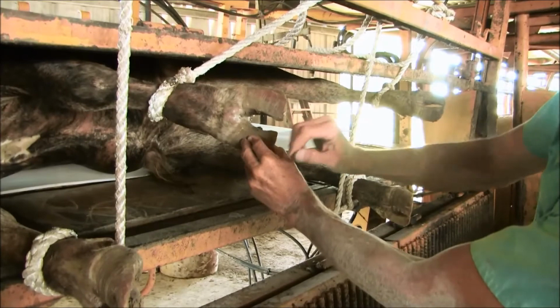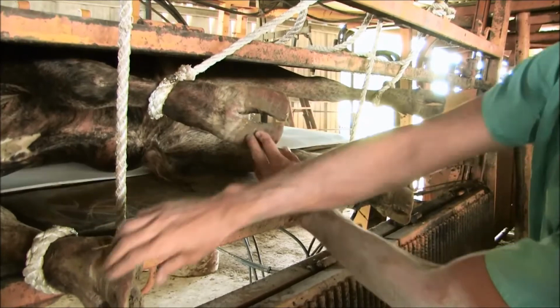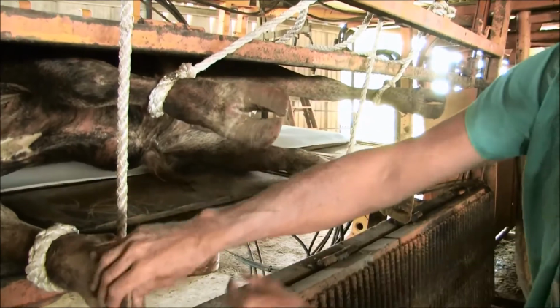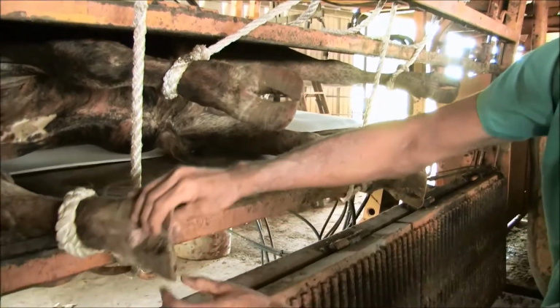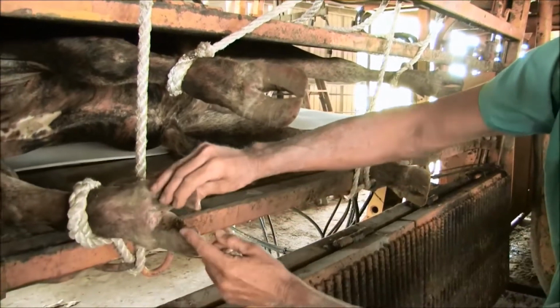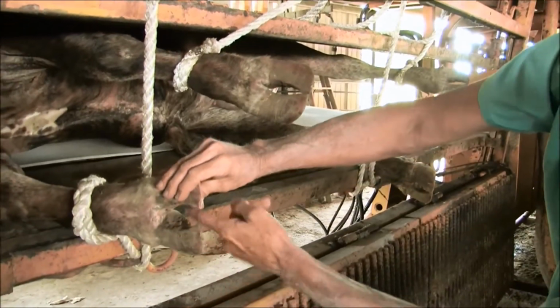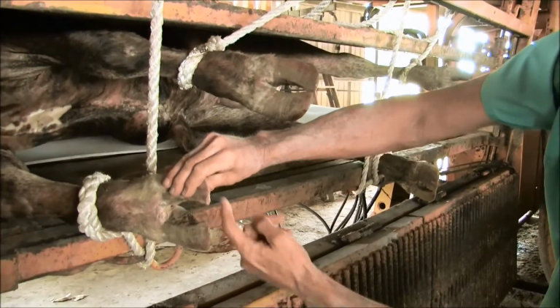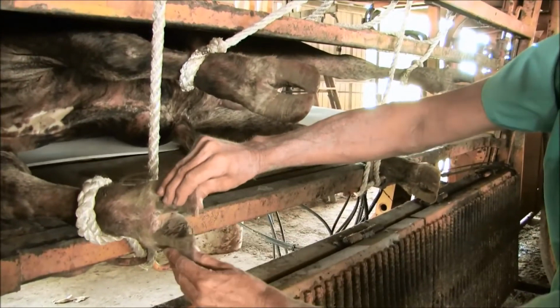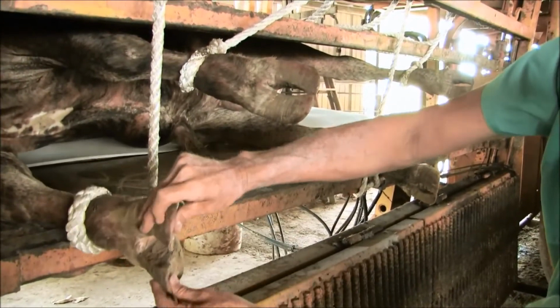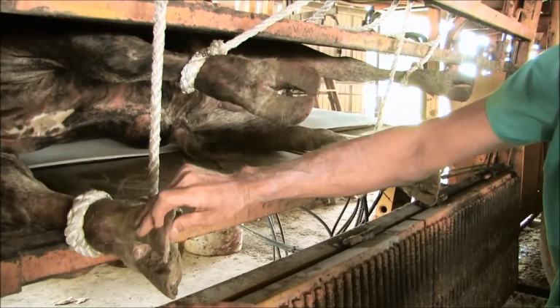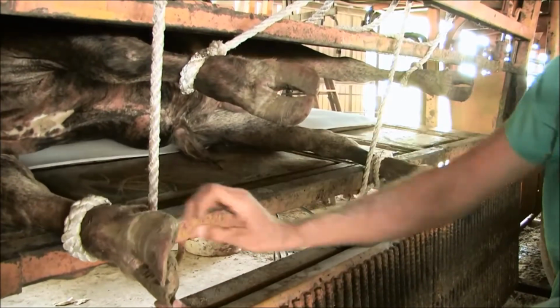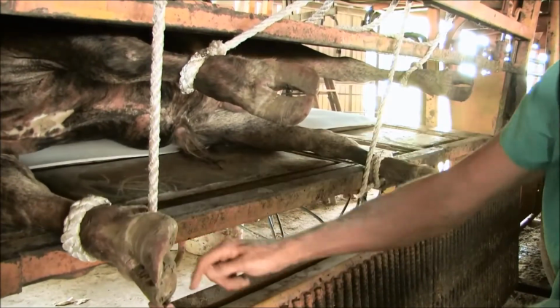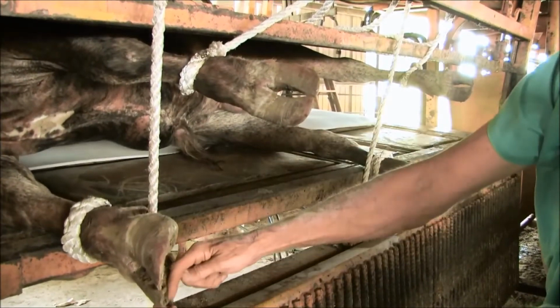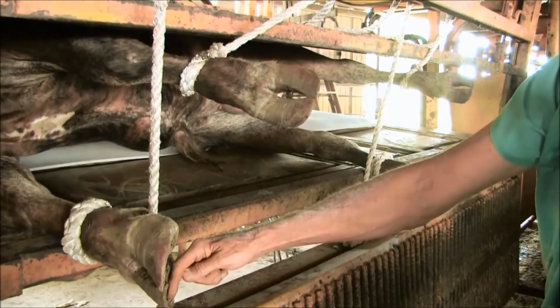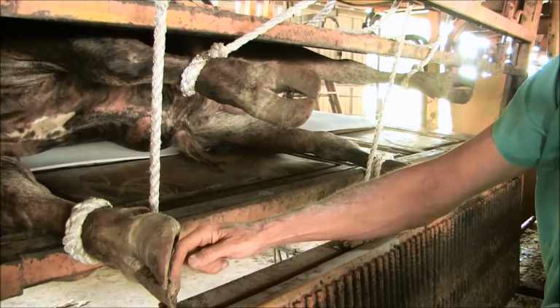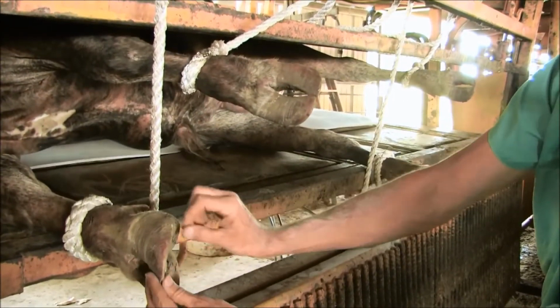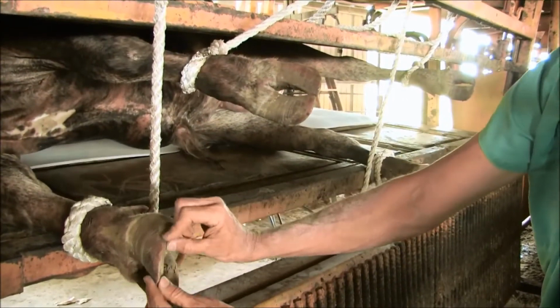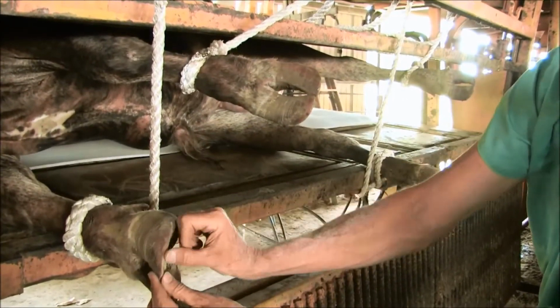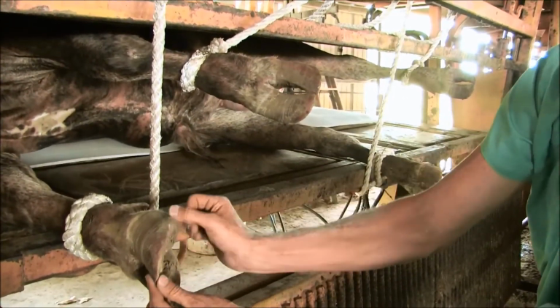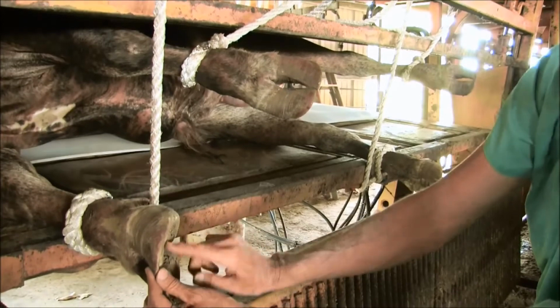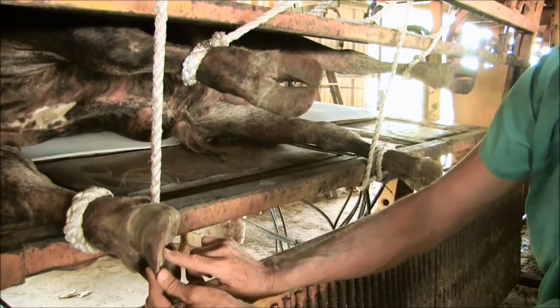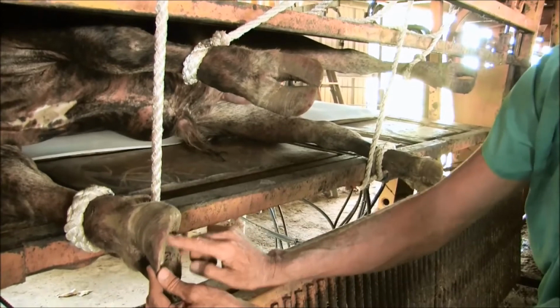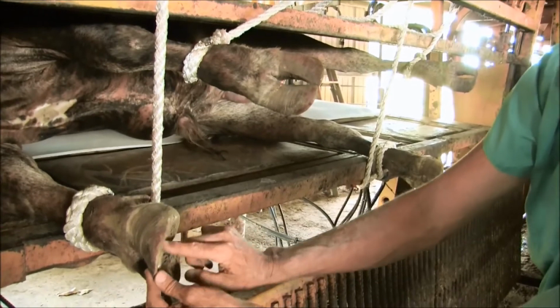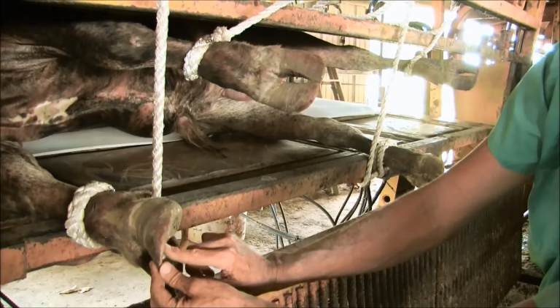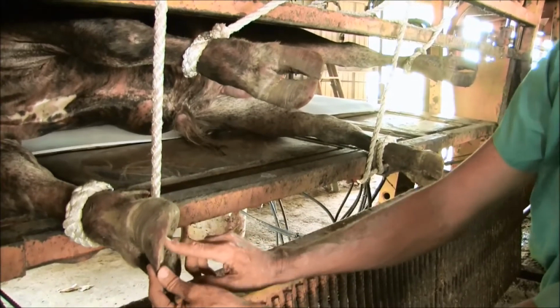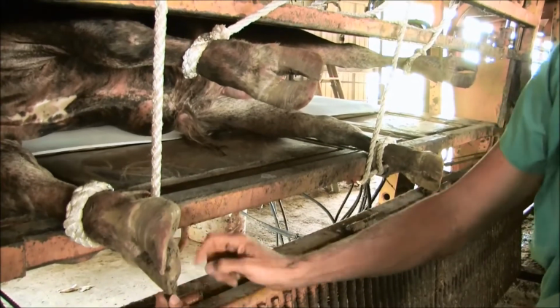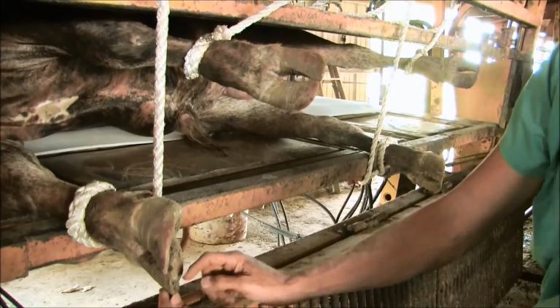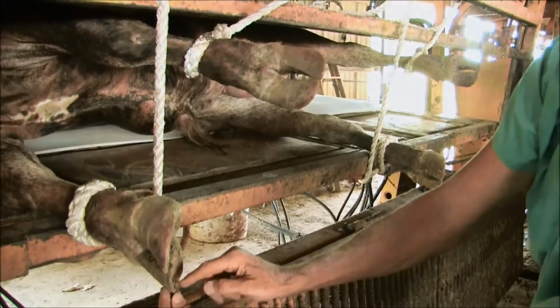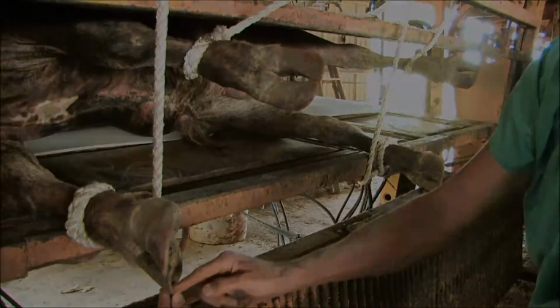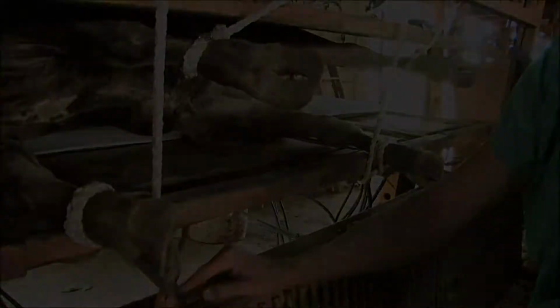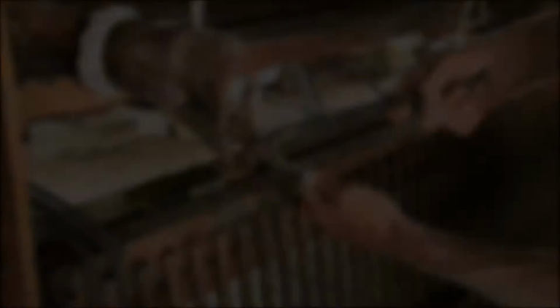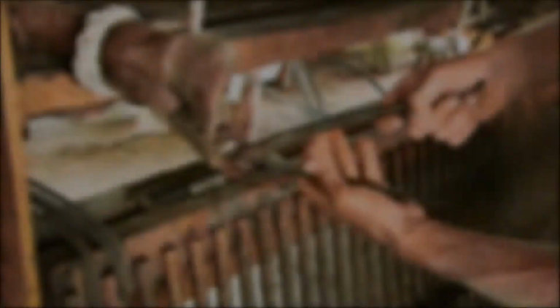Dr. Neil Hooper, exclusive genetics staff veterinarian, then looks over the feet for potential toe interference or heel balance issues.